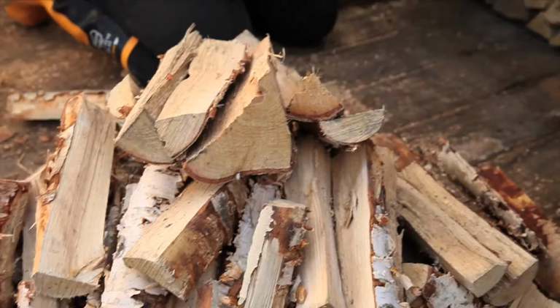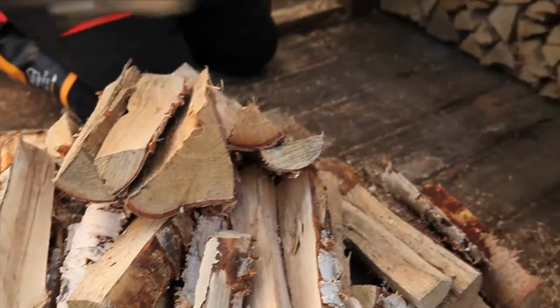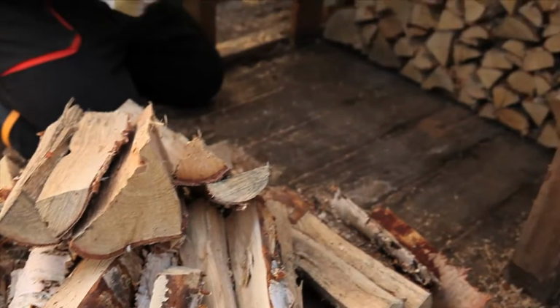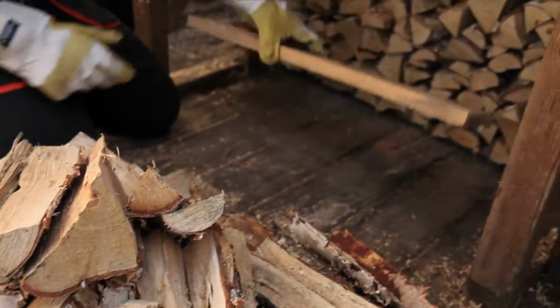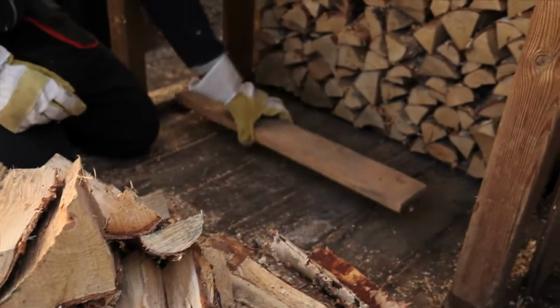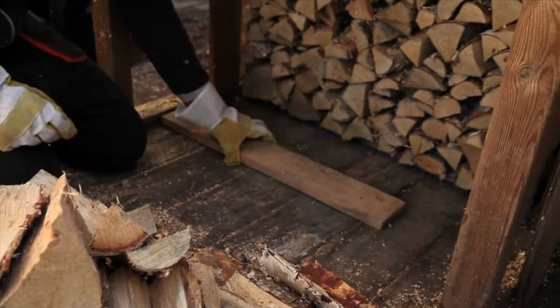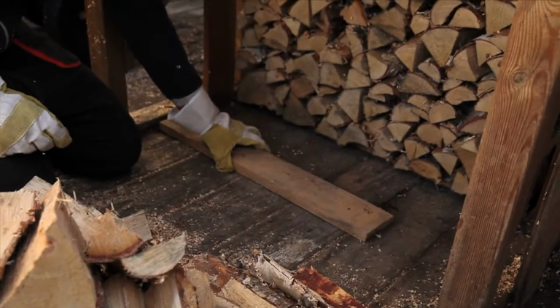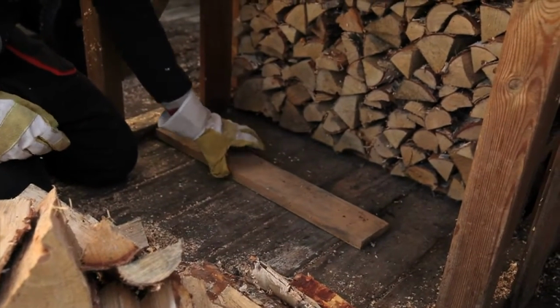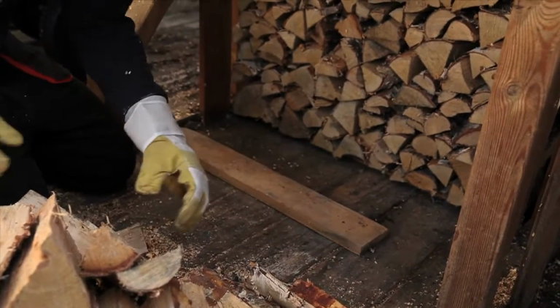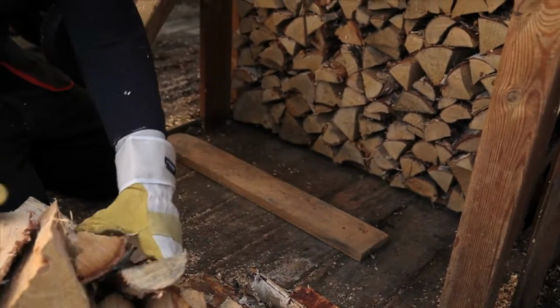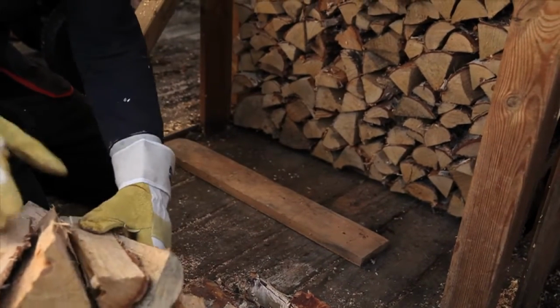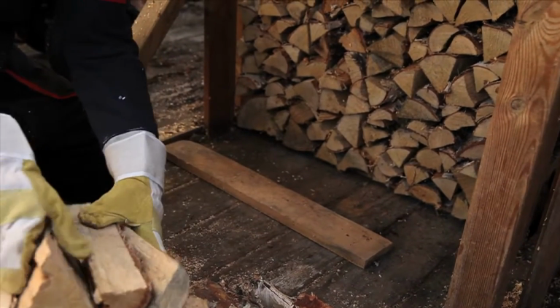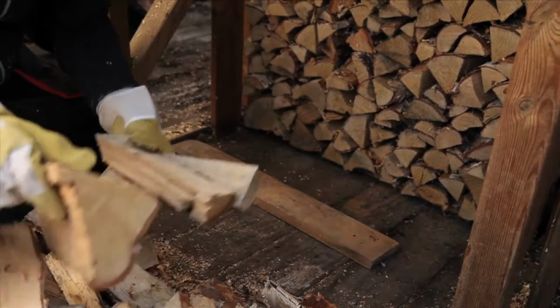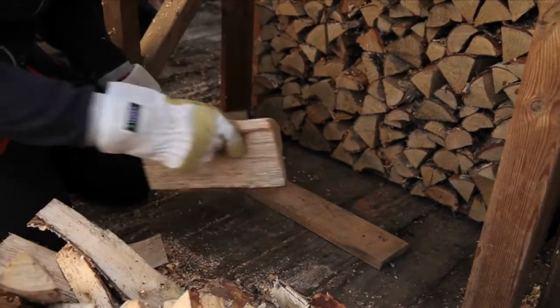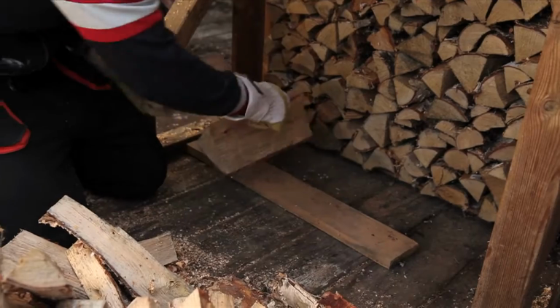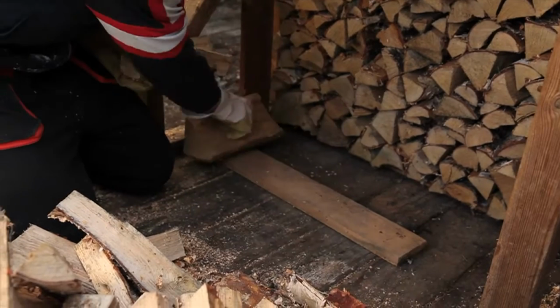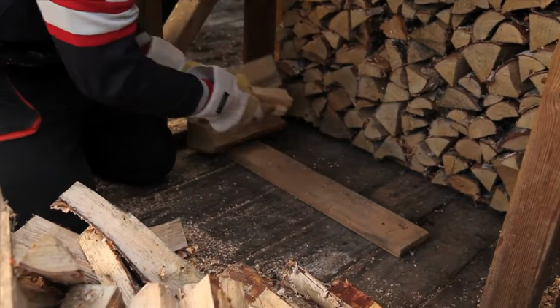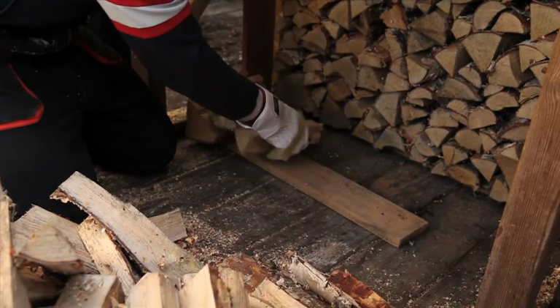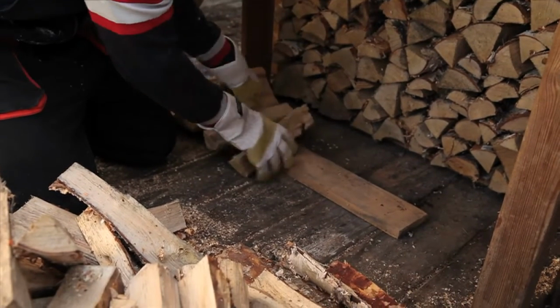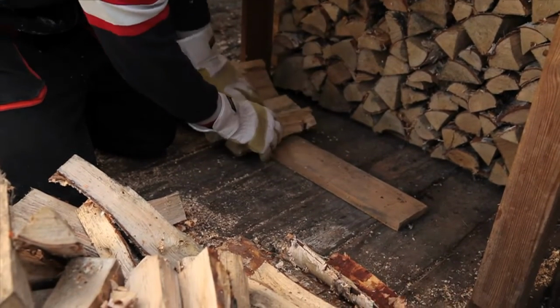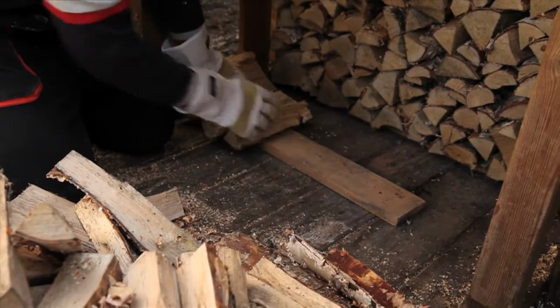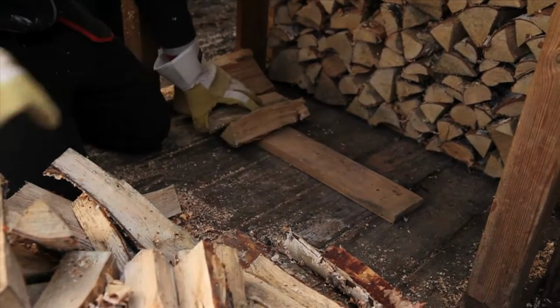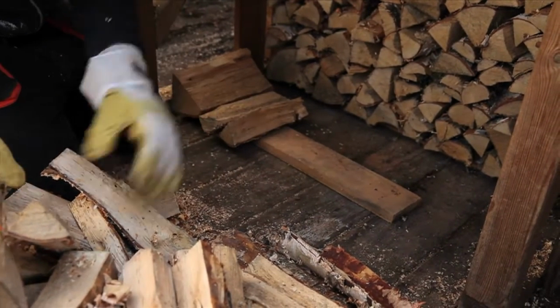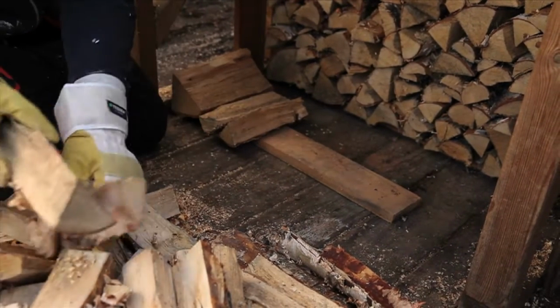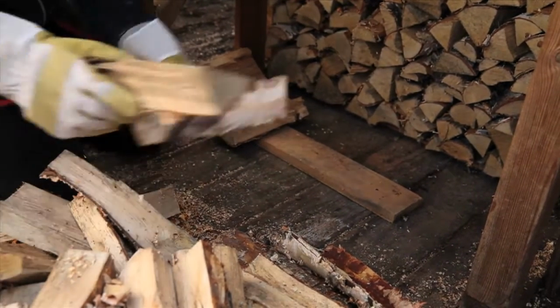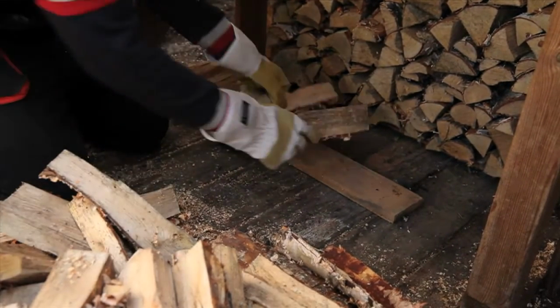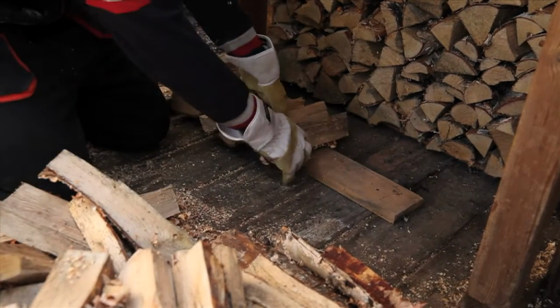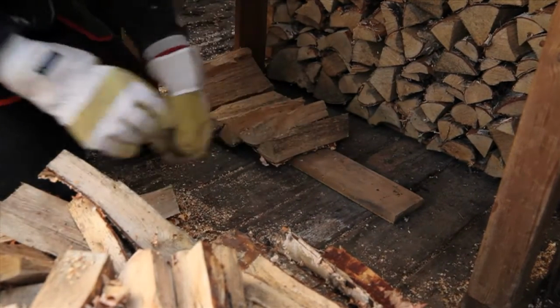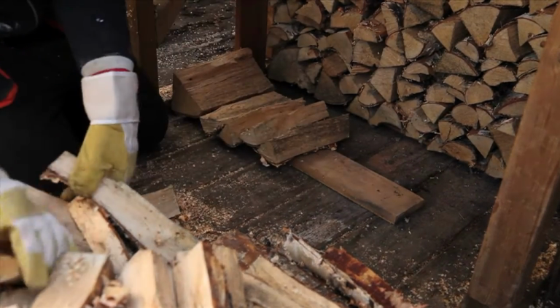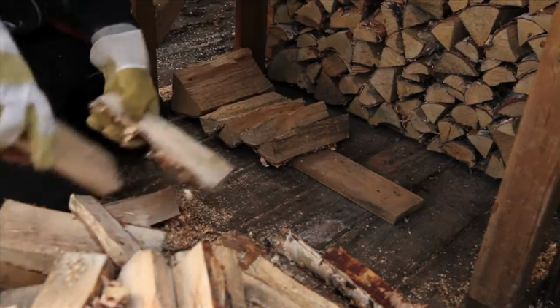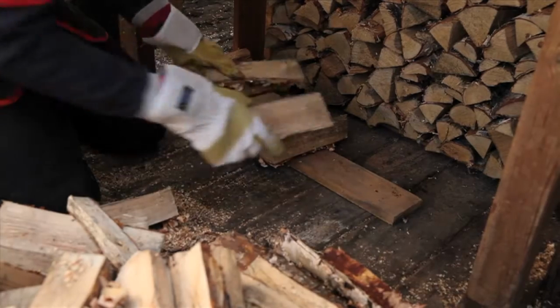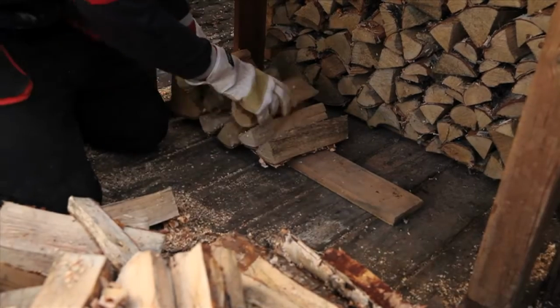It's important to stack wood the right way for it to dry properly. Find a sunny spot where the wind can reach the wood pile. It's a good idea to lay a plank on the bottom and then stack wood with the bark facing down.